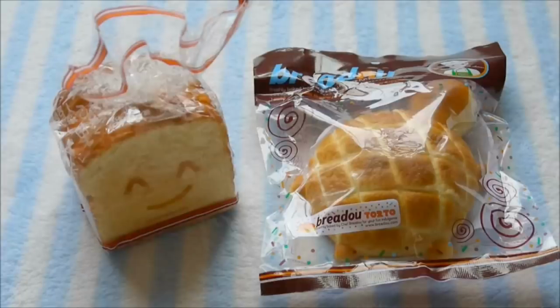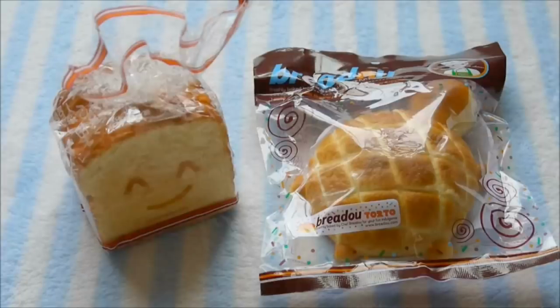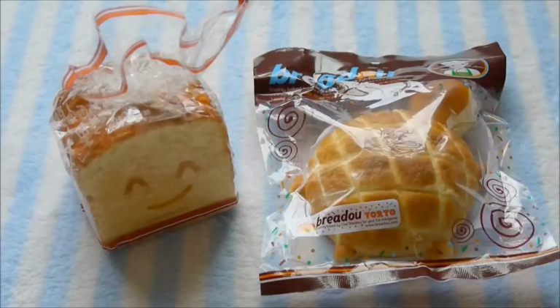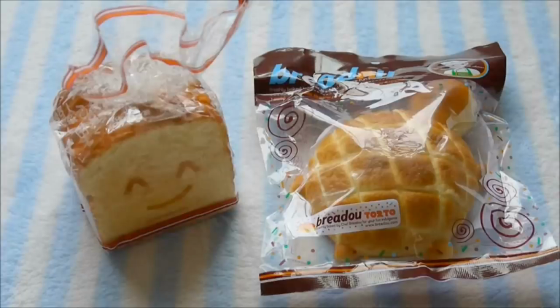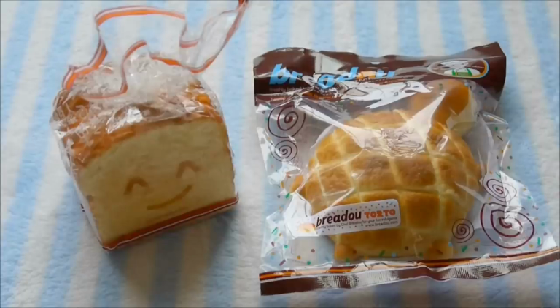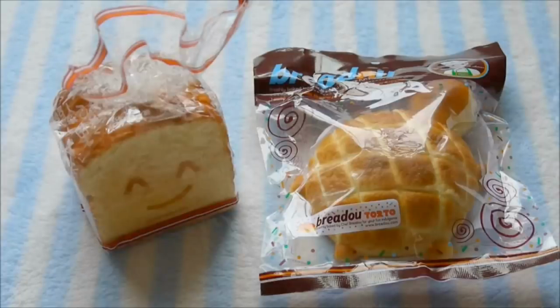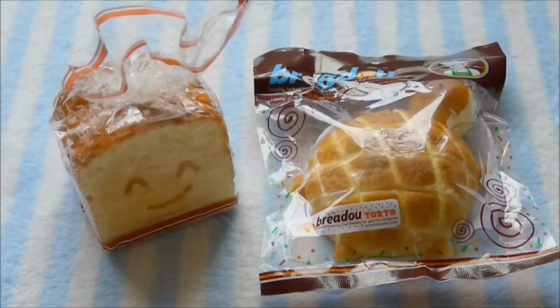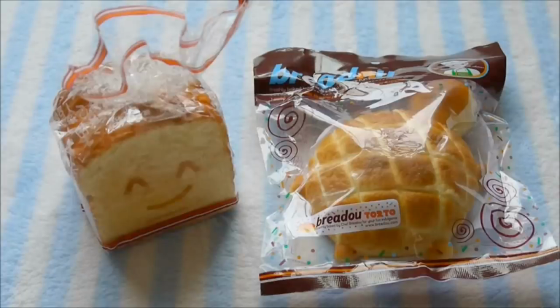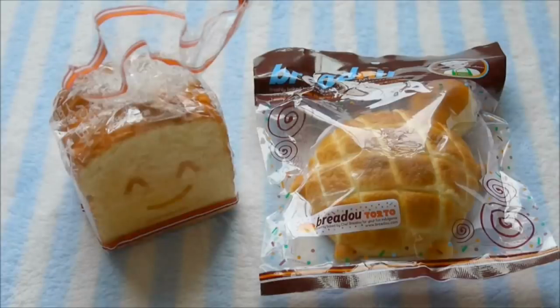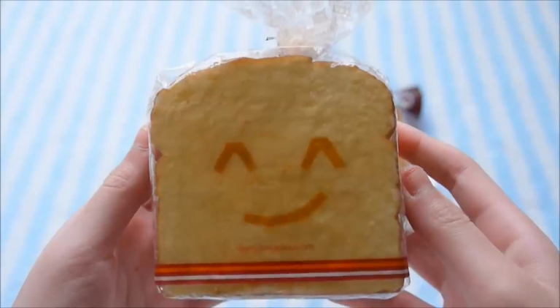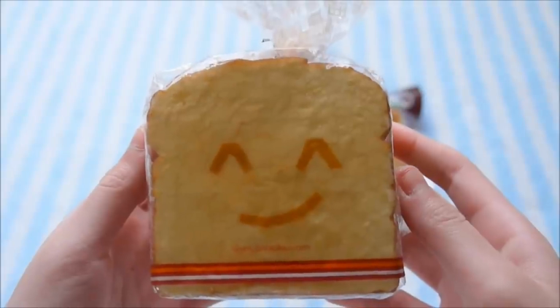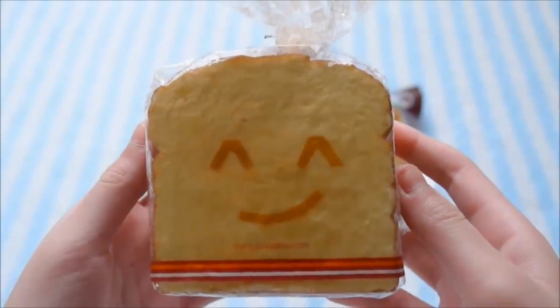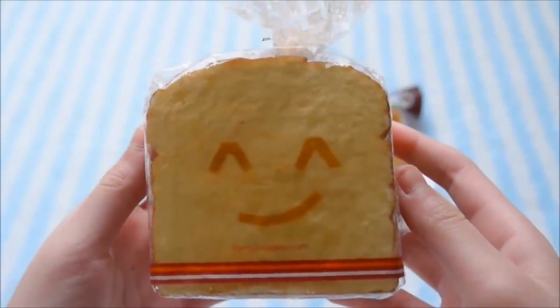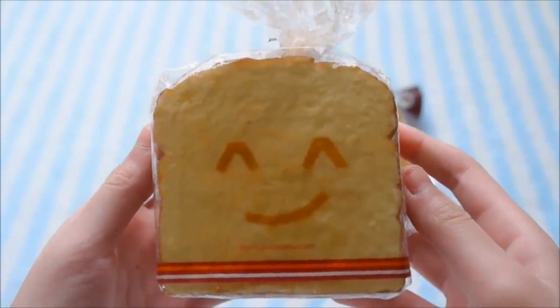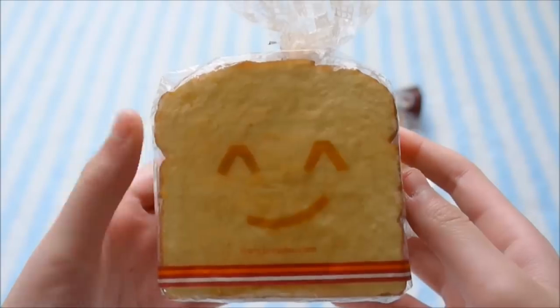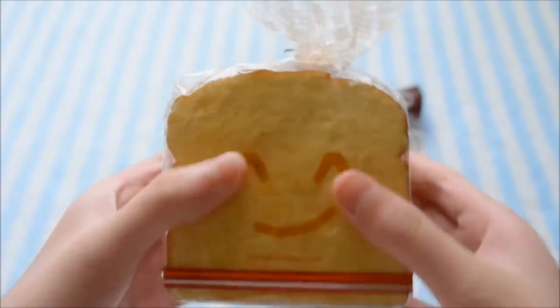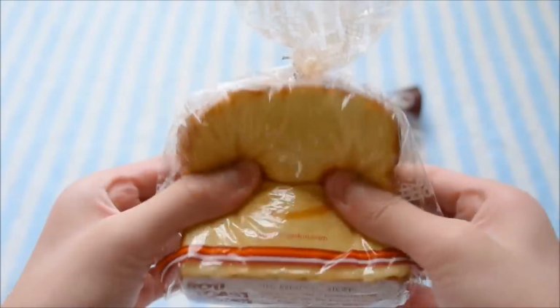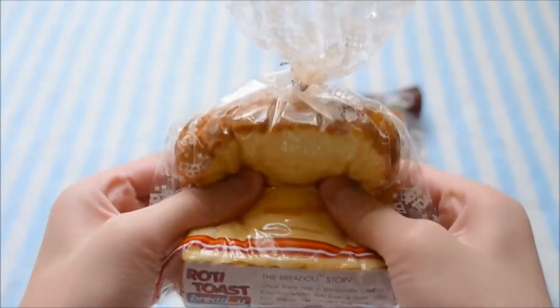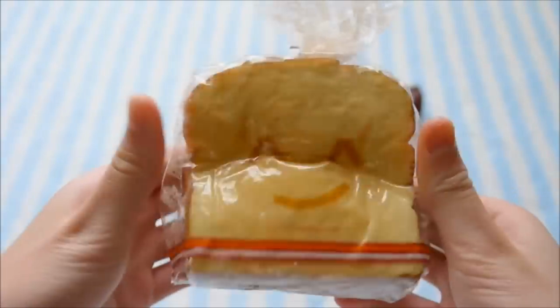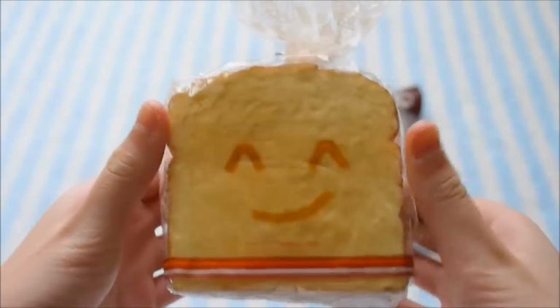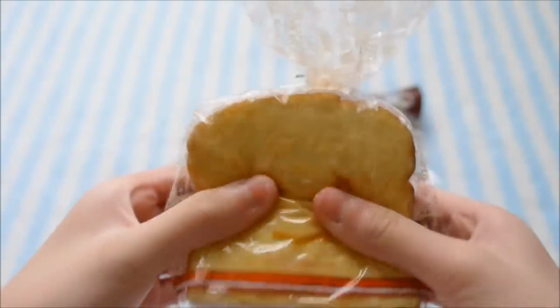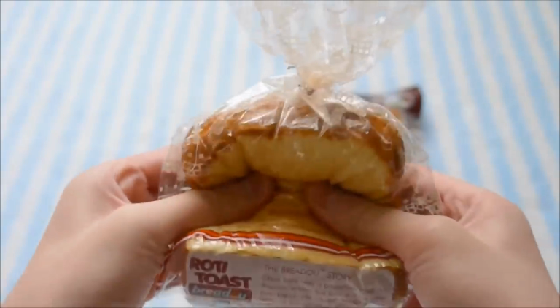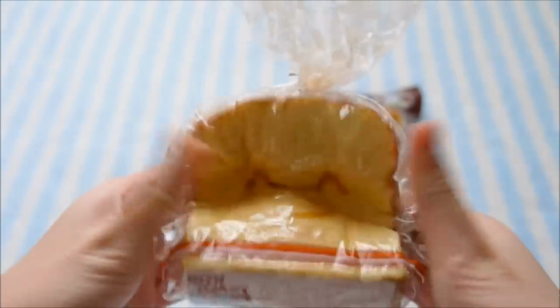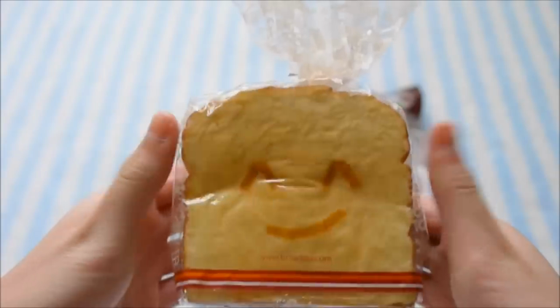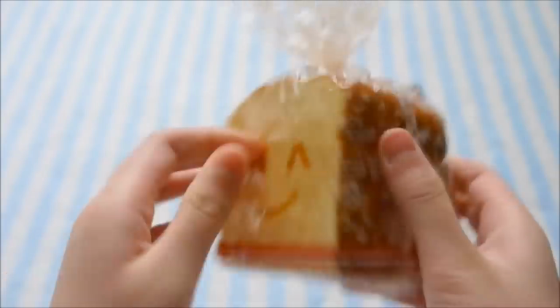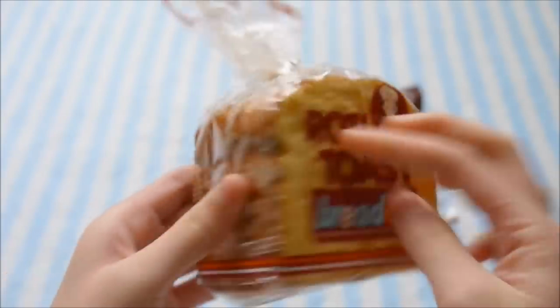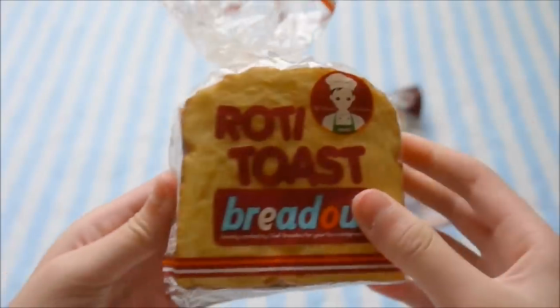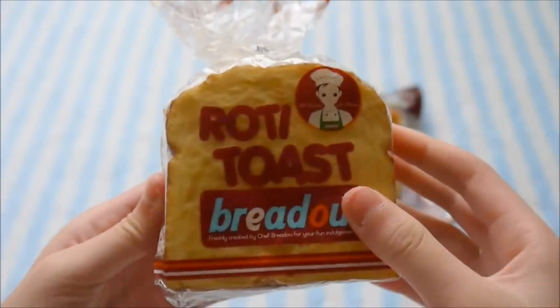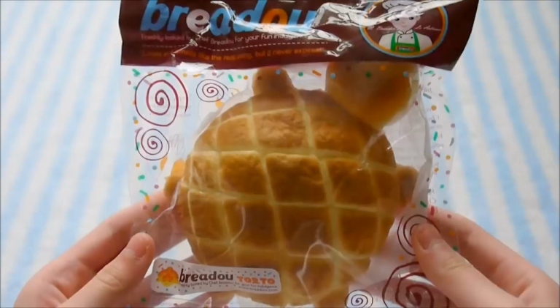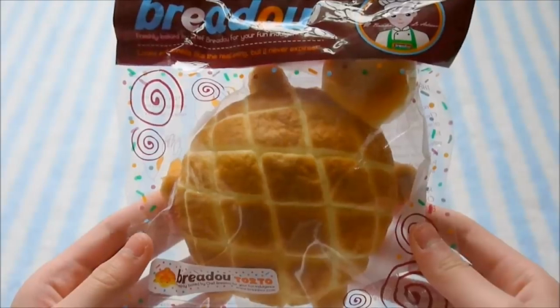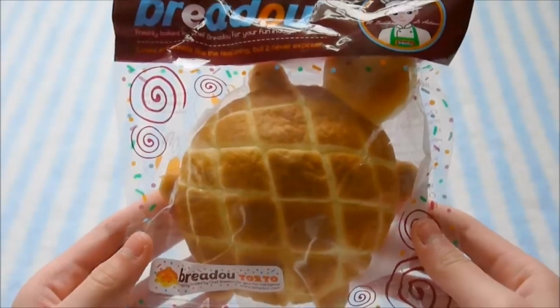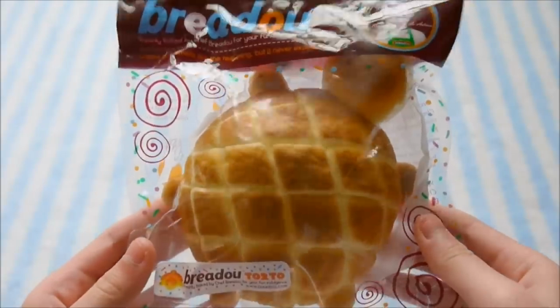Next, I got these two Bredo squishies. Here is the Rody Toast holder and the Bredo Torto.